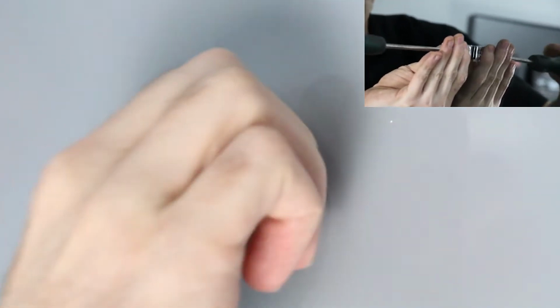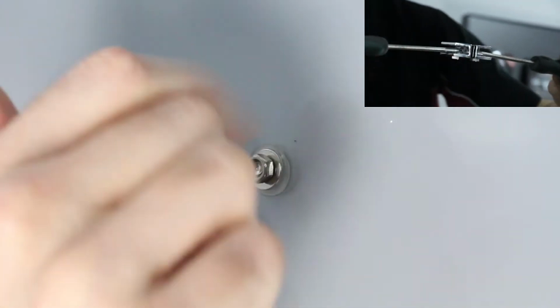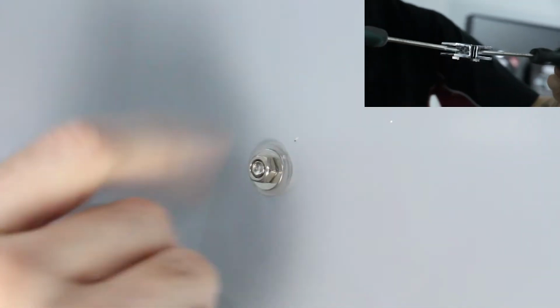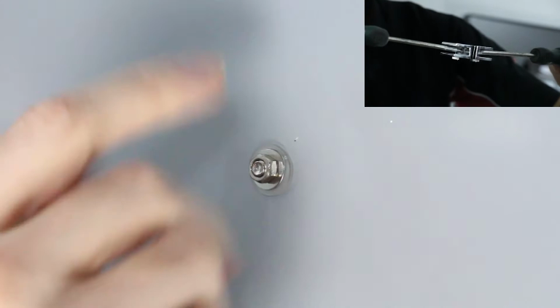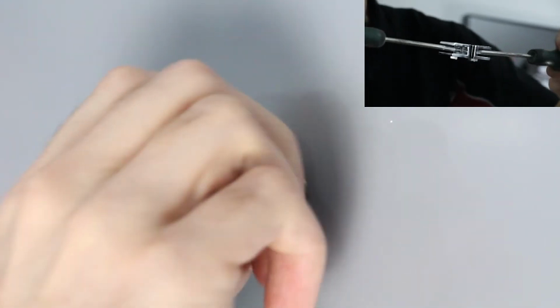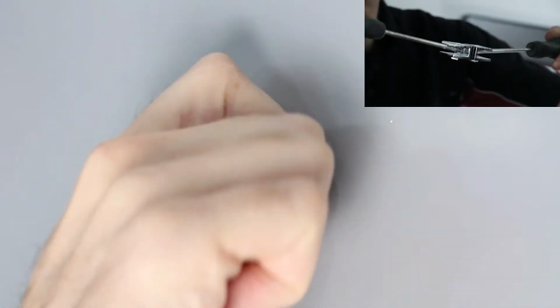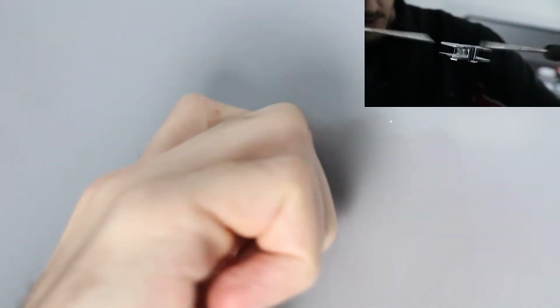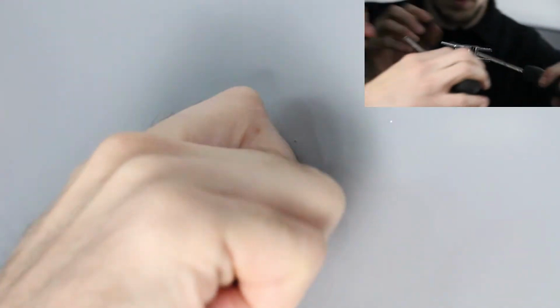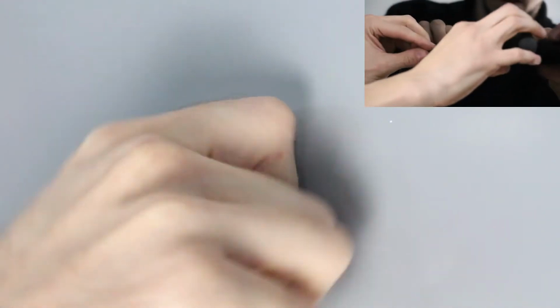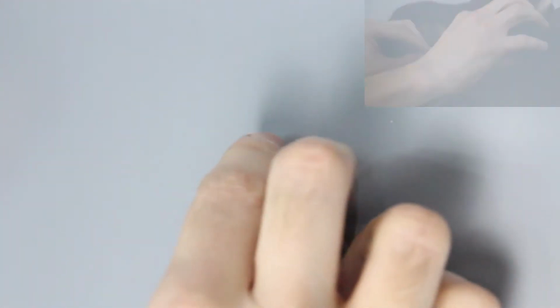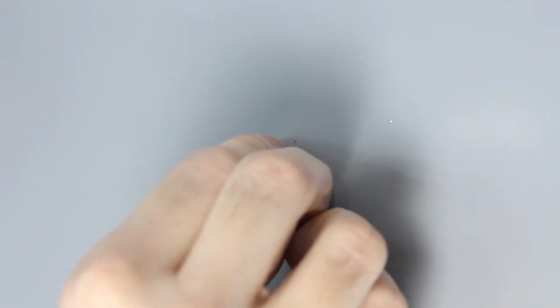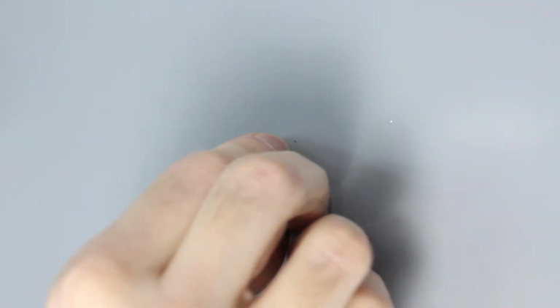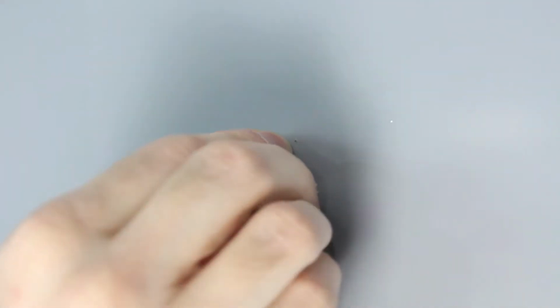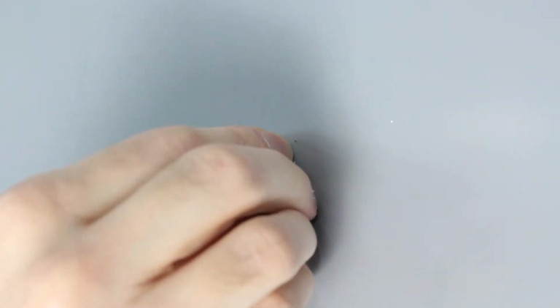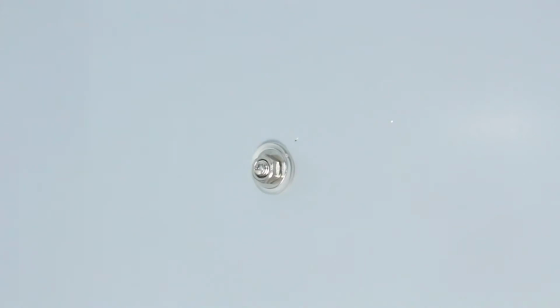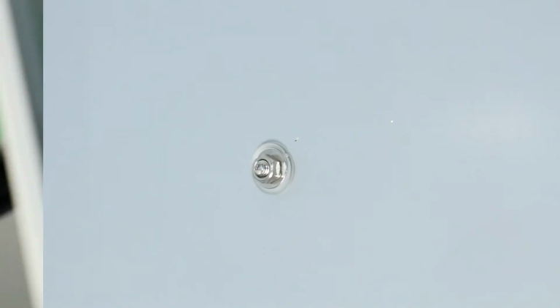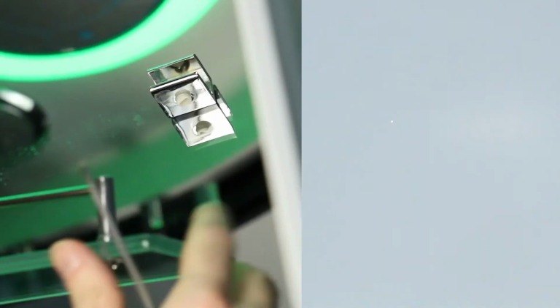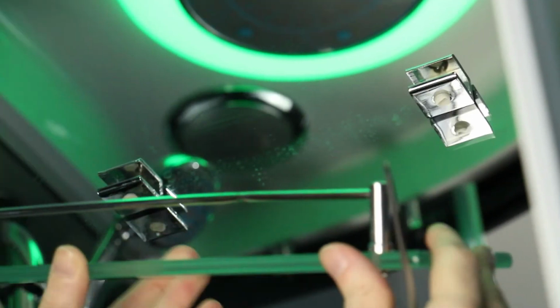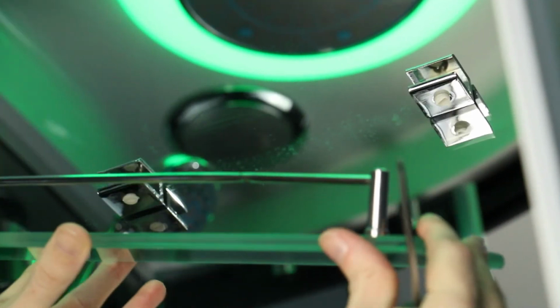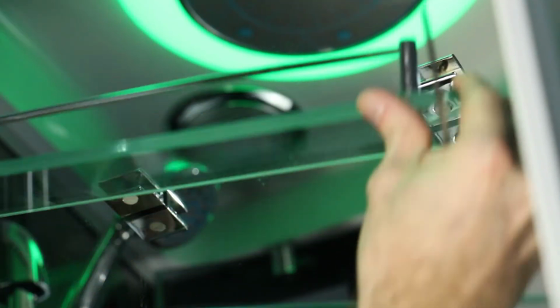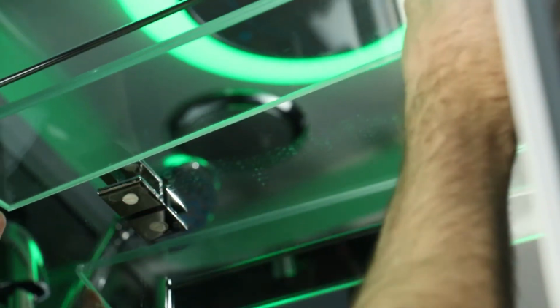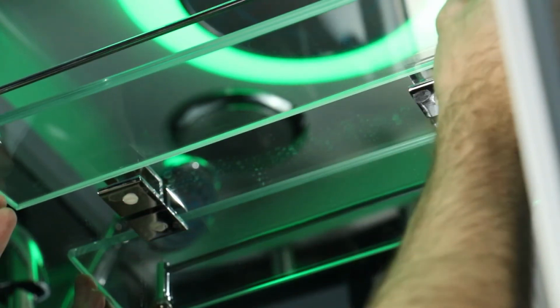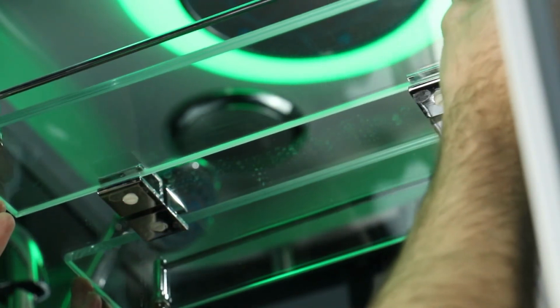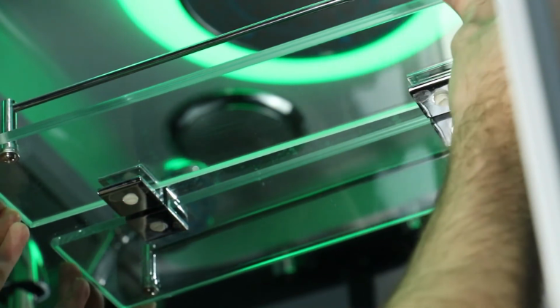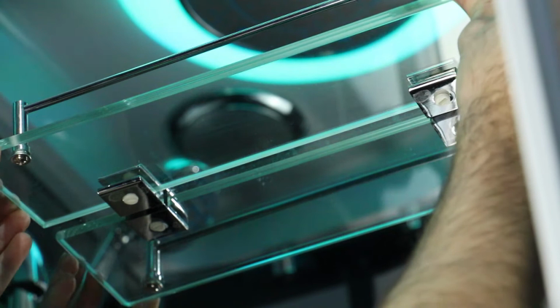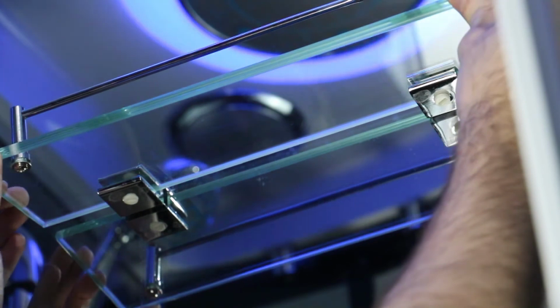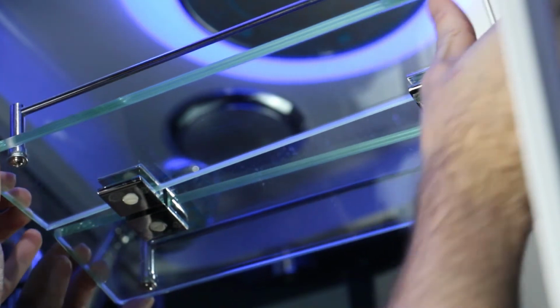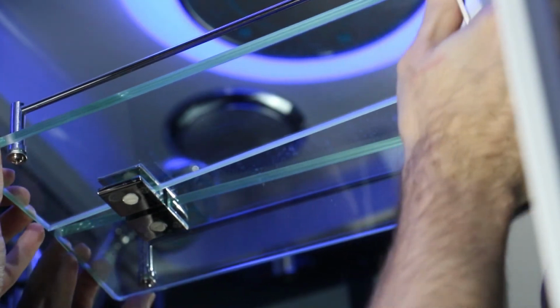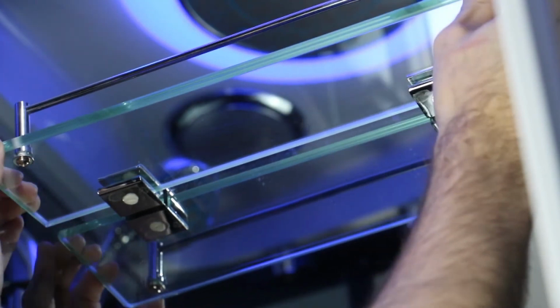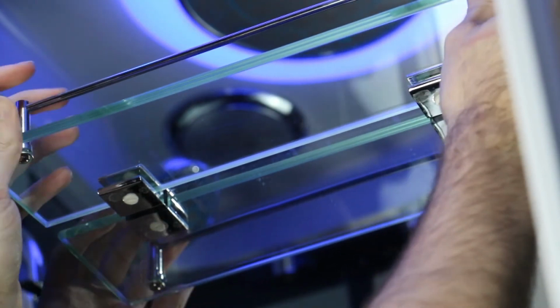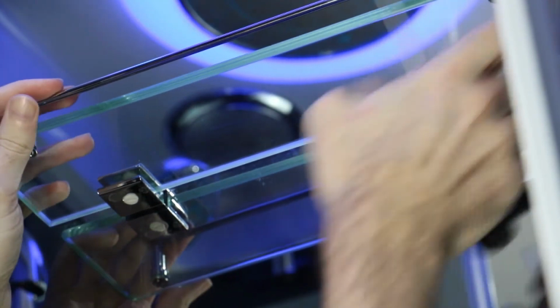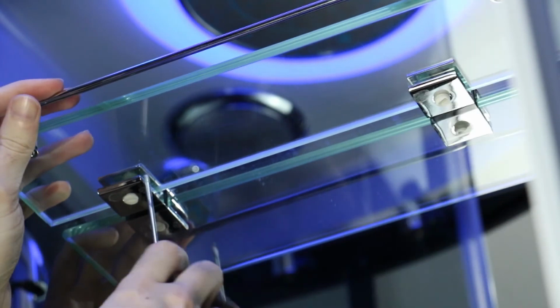Repeat this process for the other side. Now with both brackets fitted, slide the glass shelf into the brackets and tighten the white grub screw using a flat headed screwdriver.